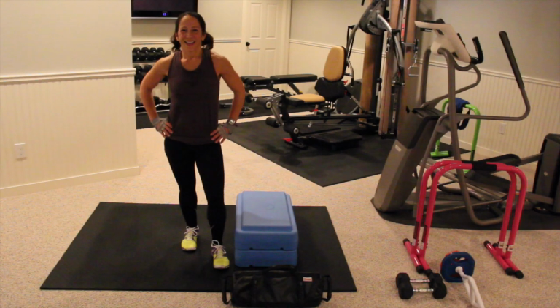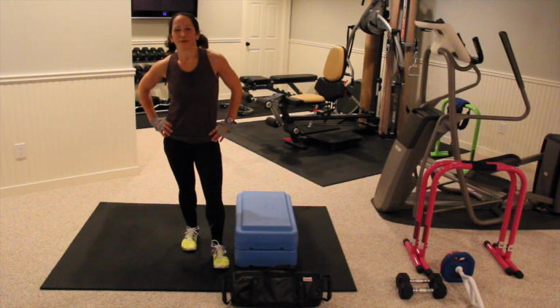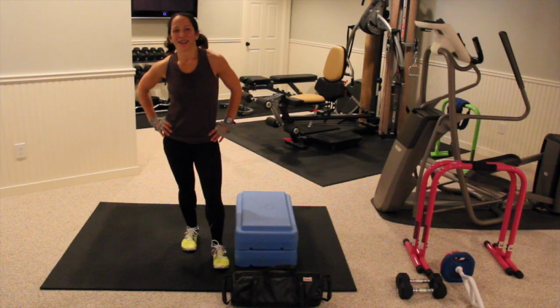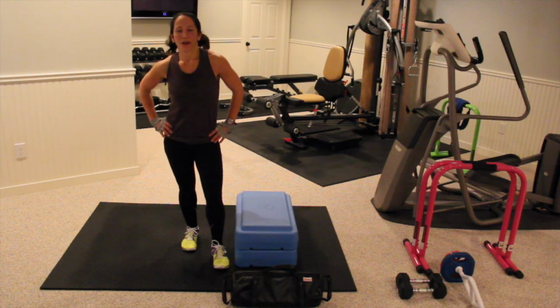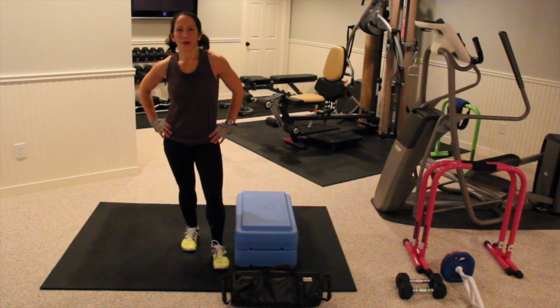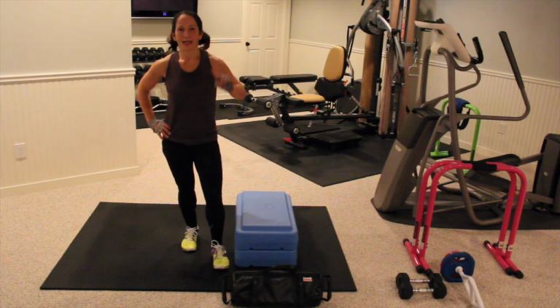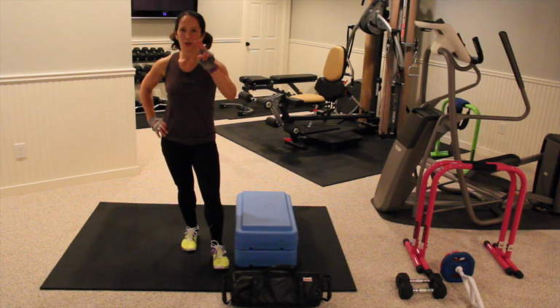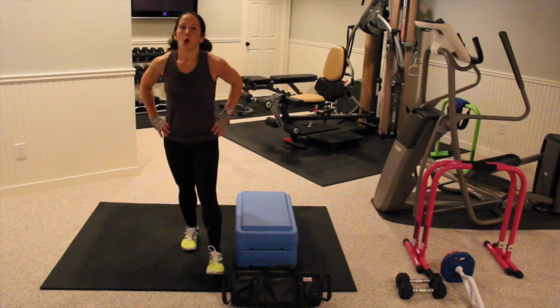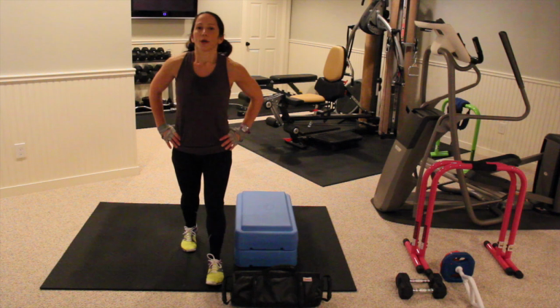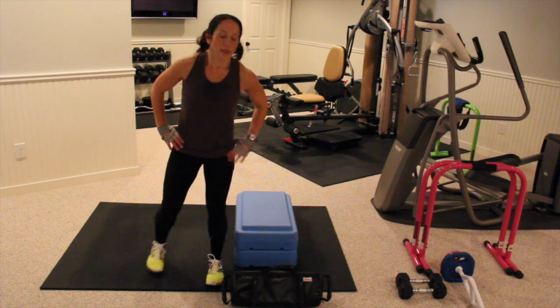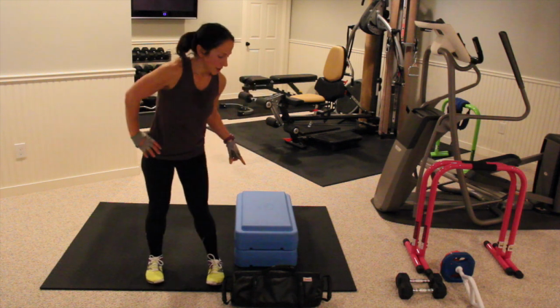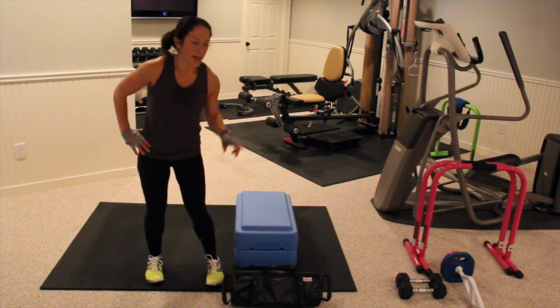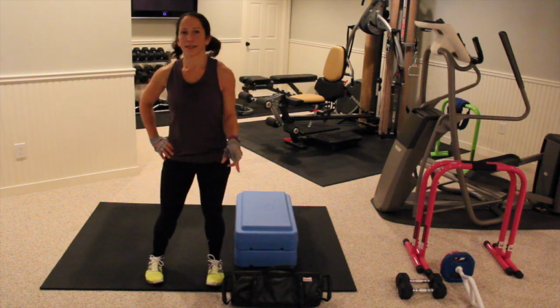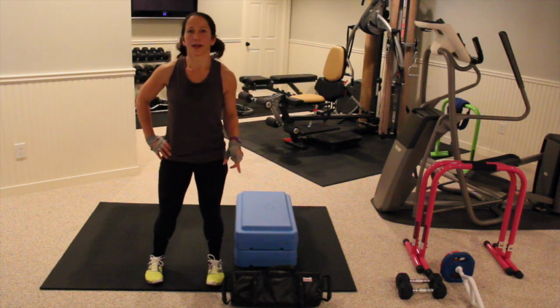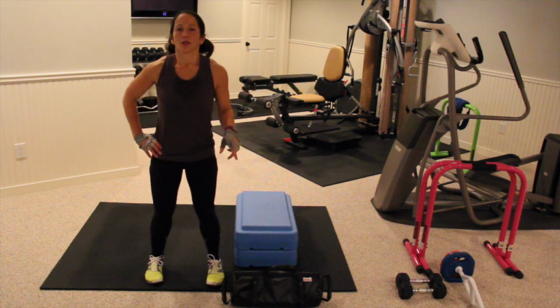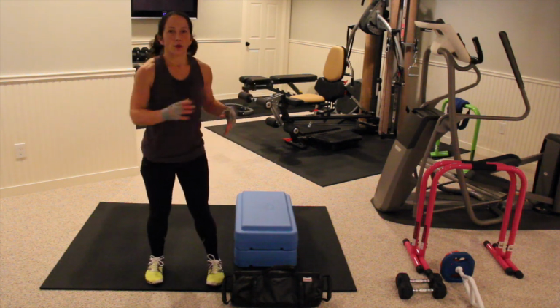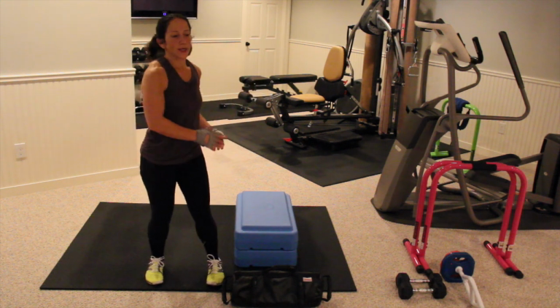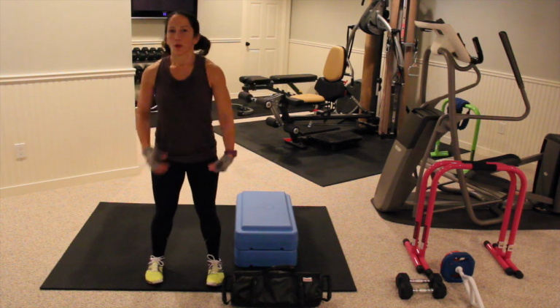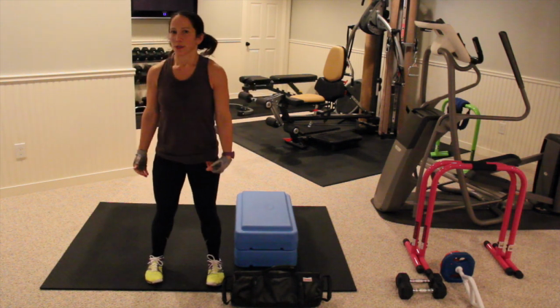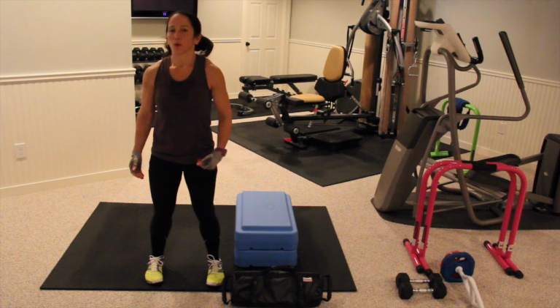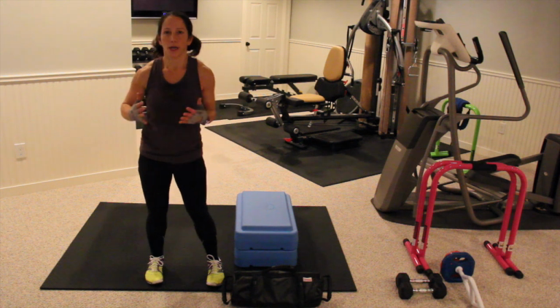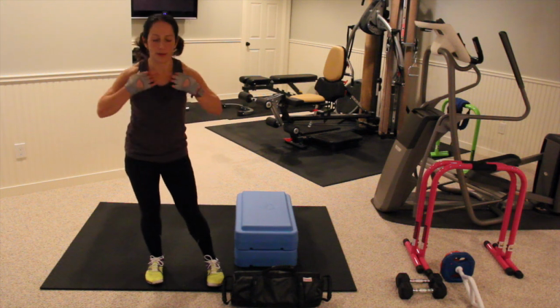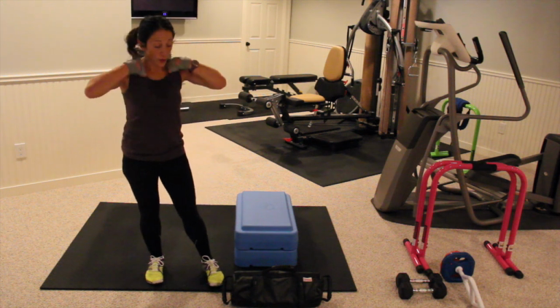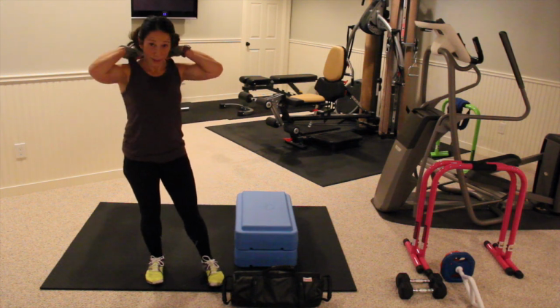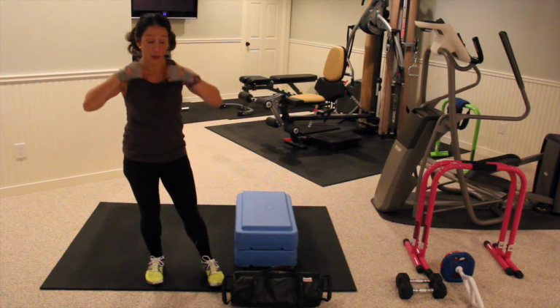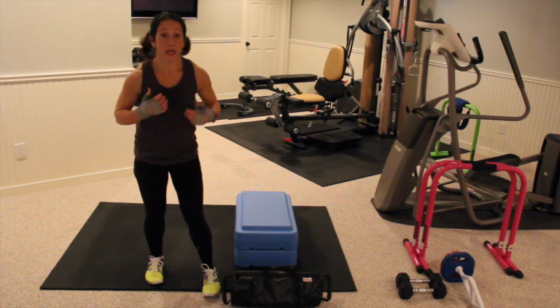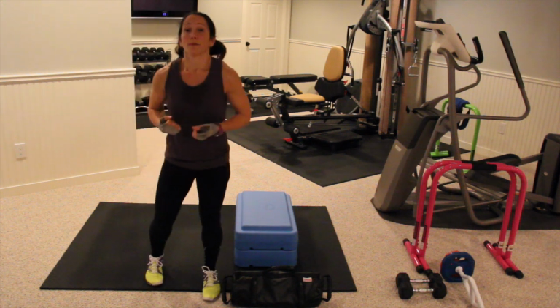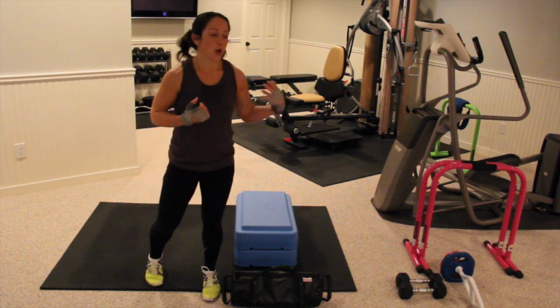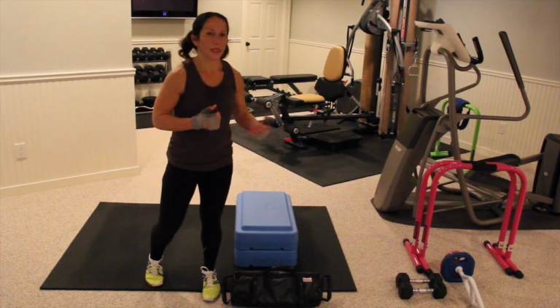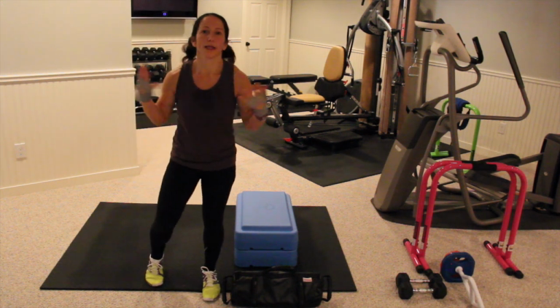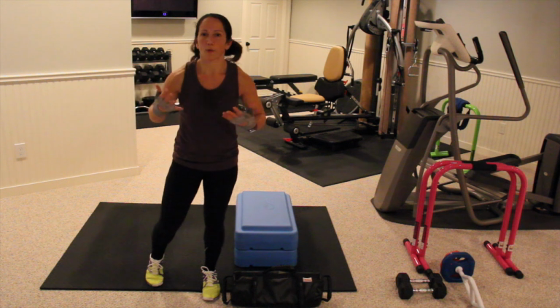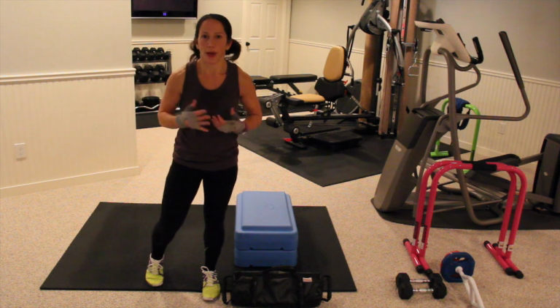Hey guys, Chrissy Moore here again with Body Rock Boot Camp Day 2. We are going to be using a bench today and a sandbag. So if you don't have a bench, you can do all the exercises on the floor — not a problem. If you don't have a sandbag, you can use dumbbells or a T-bar, any type of weight you have.